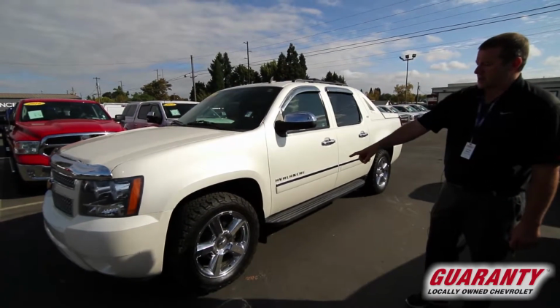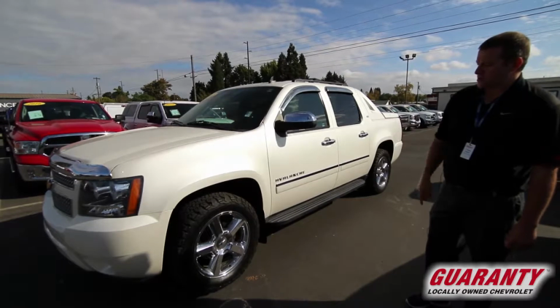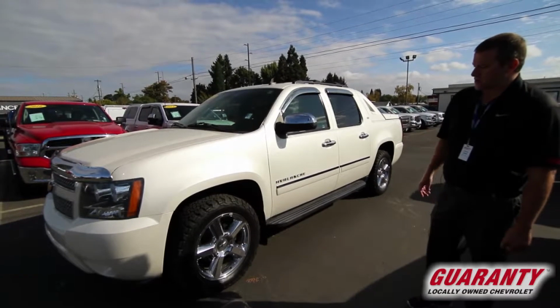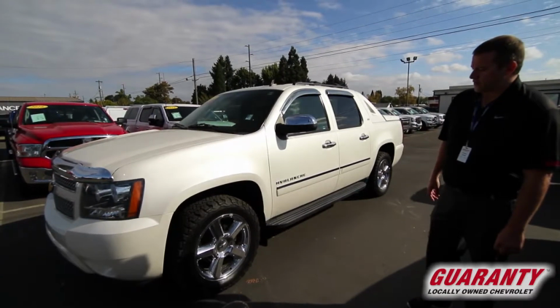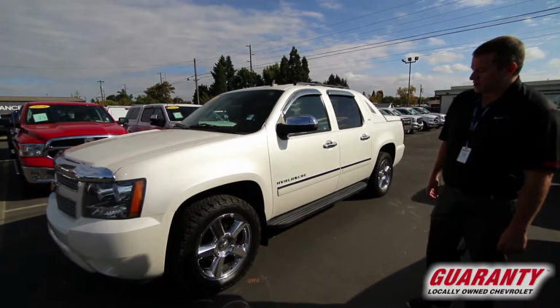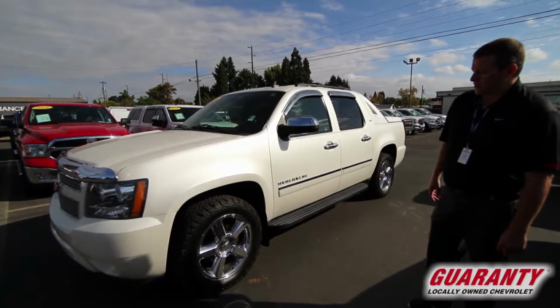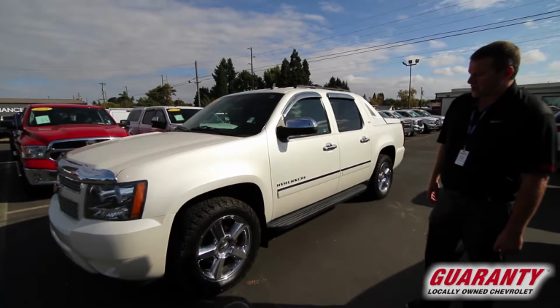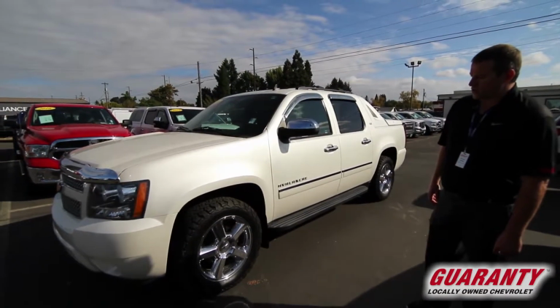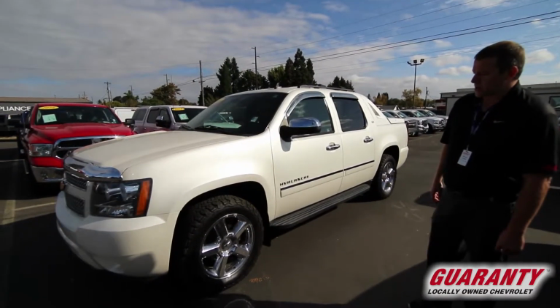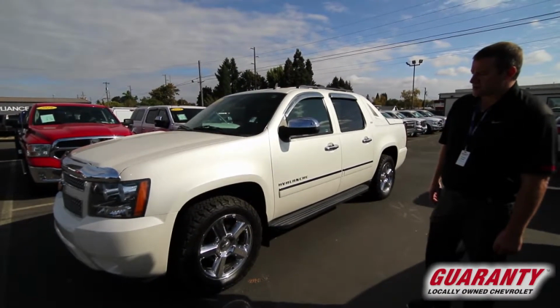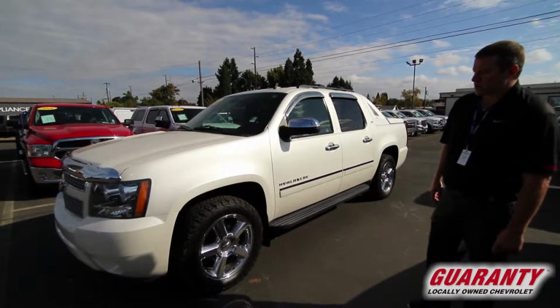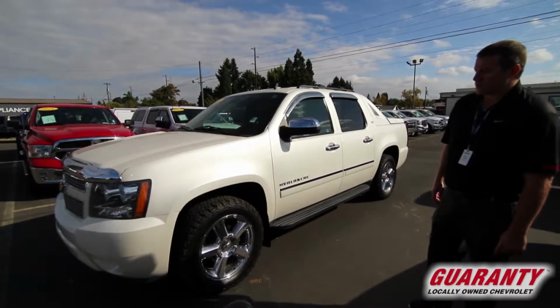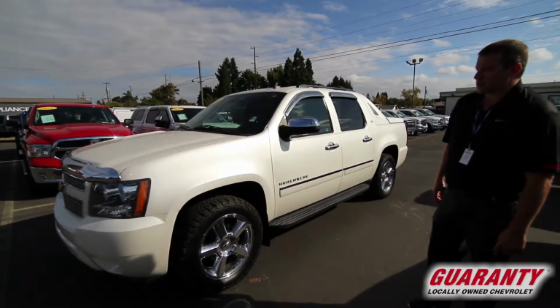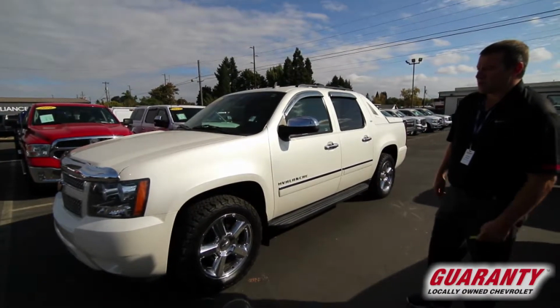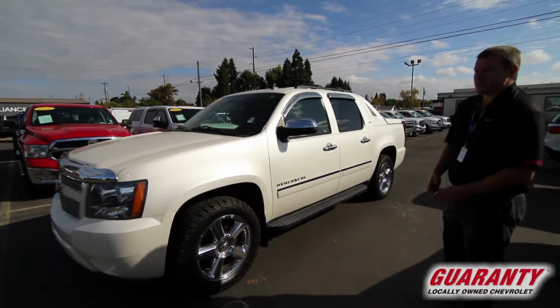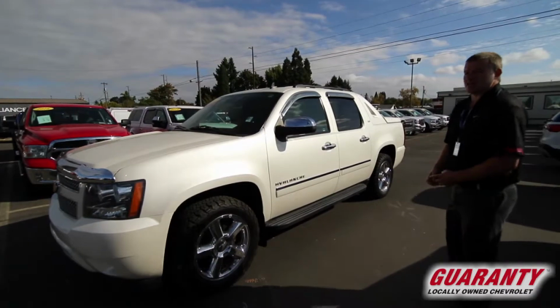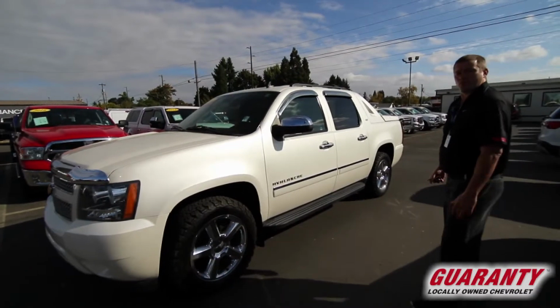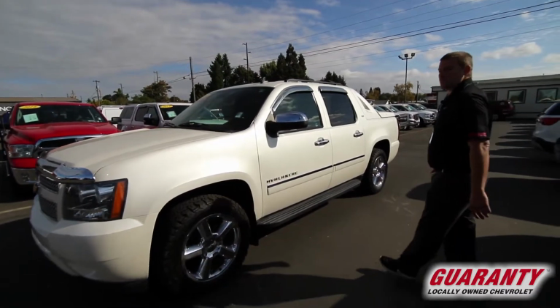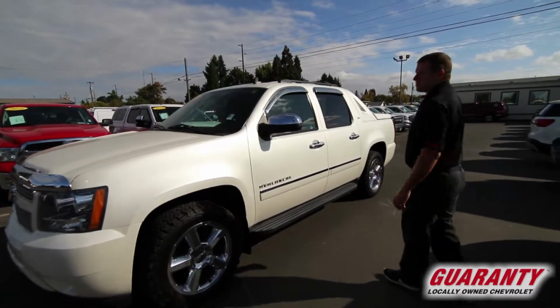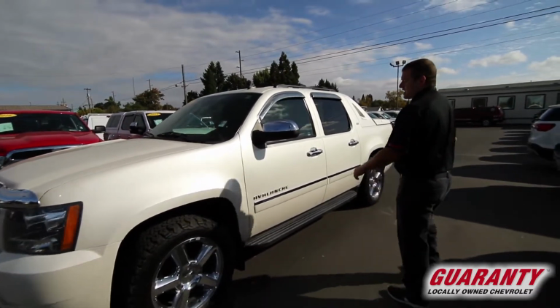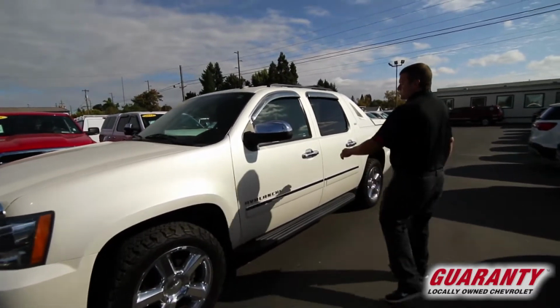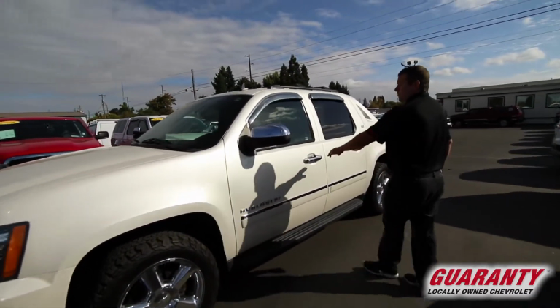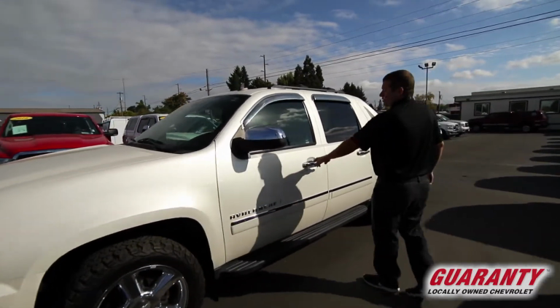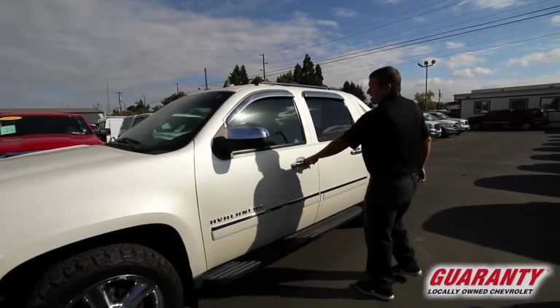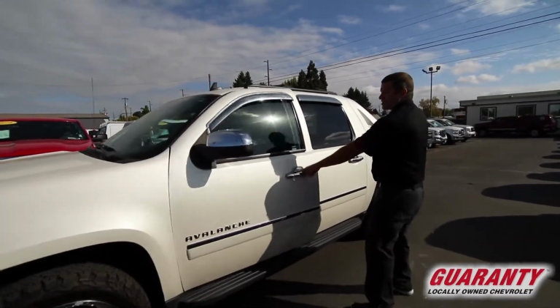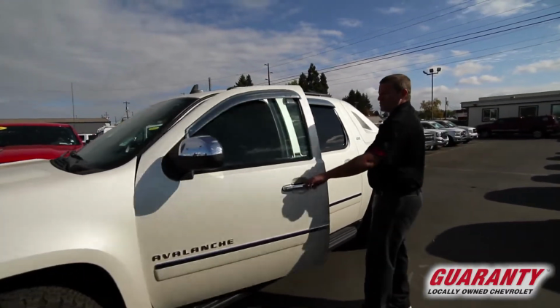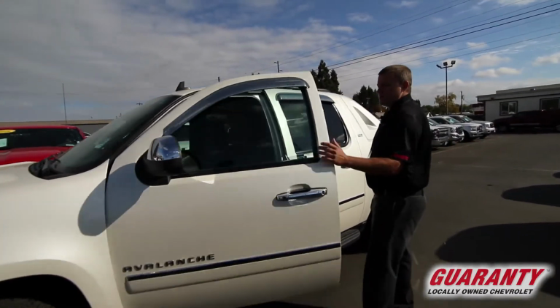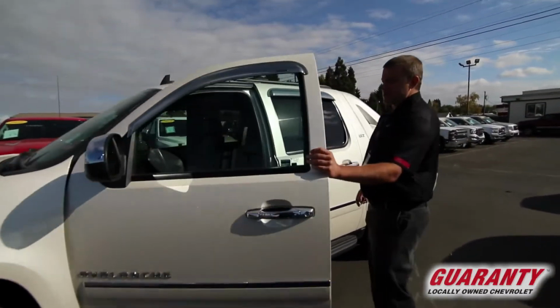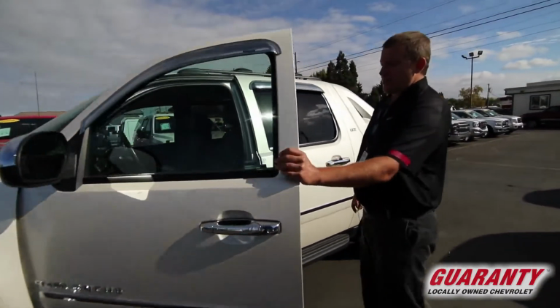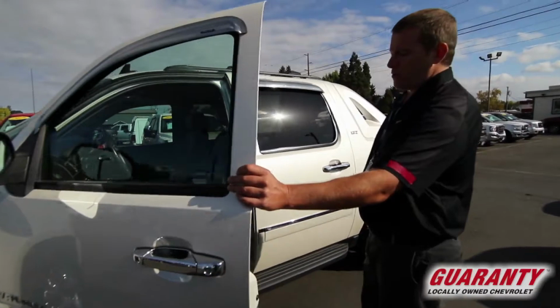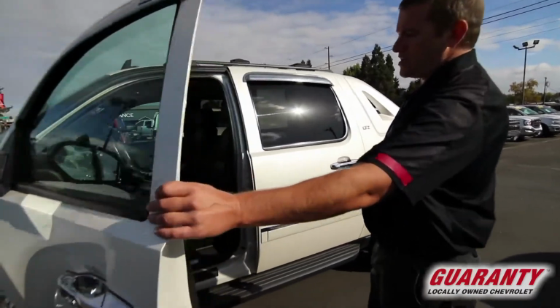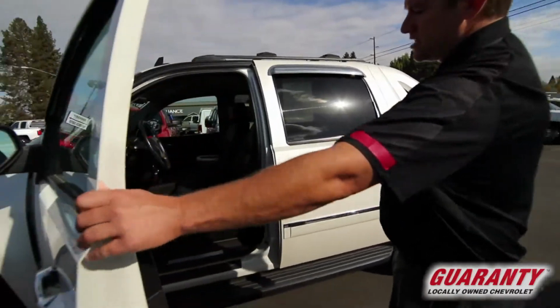Right out of the gate, I want you to notice the beautiful beefy BF Goodrich tires that we put on this vehicle. This has your 5.3 liter V8, this is a four-wheel drive vehicle, and you can tell by the chrome finish that it is definitely a top trim level vehicle.